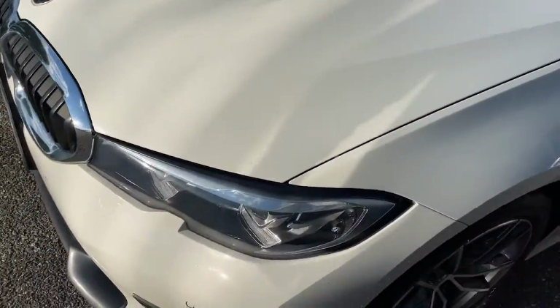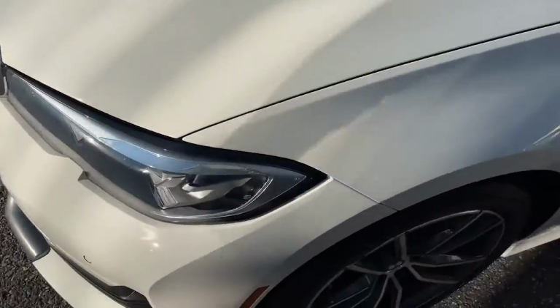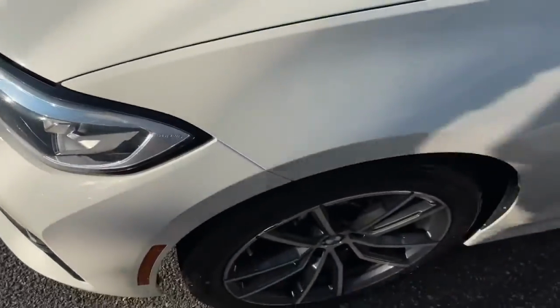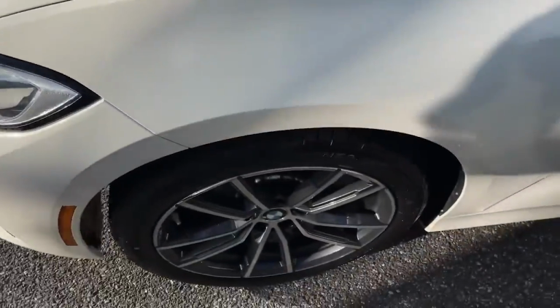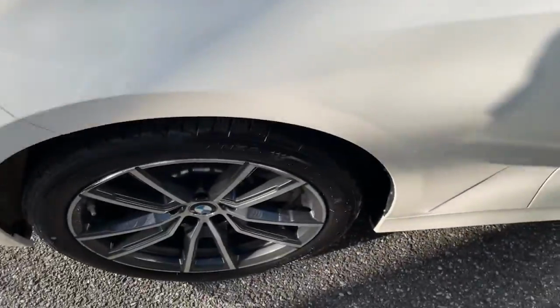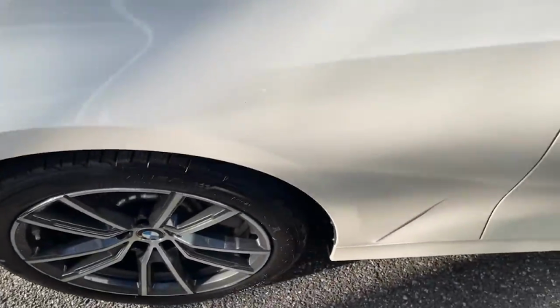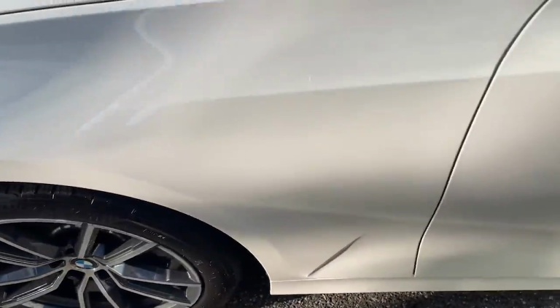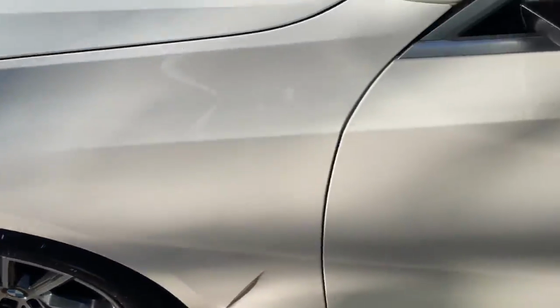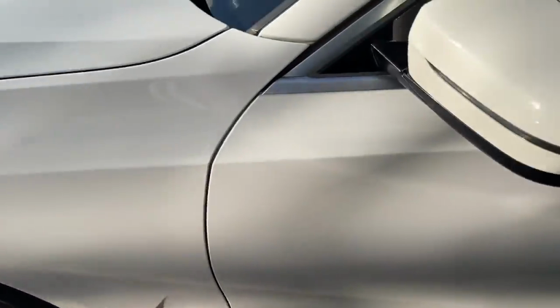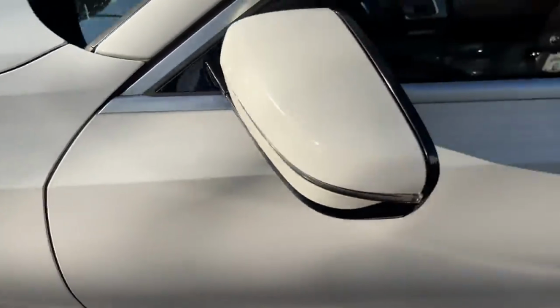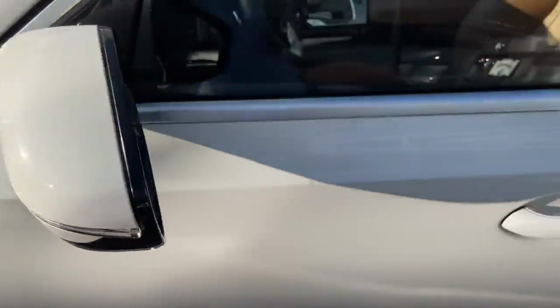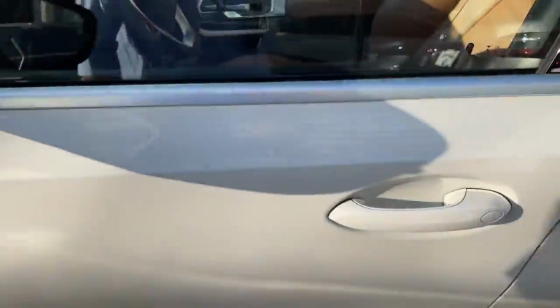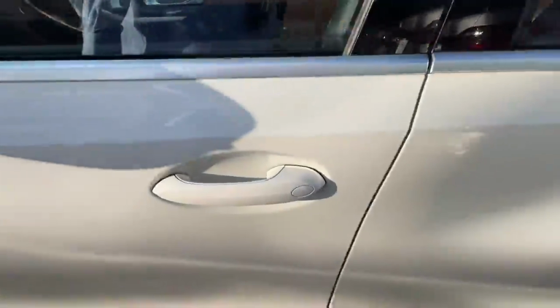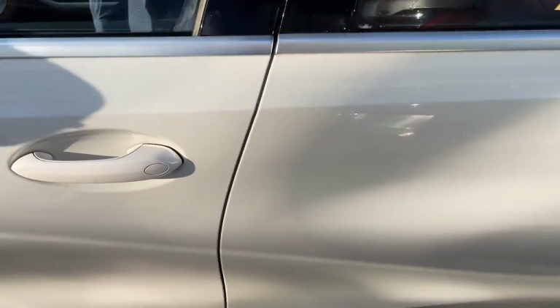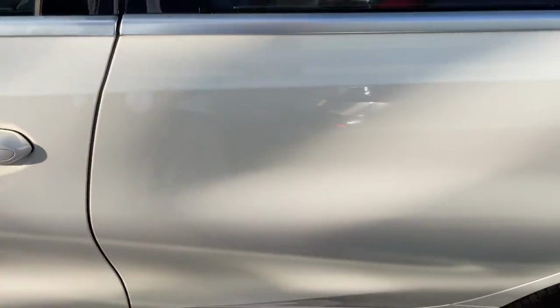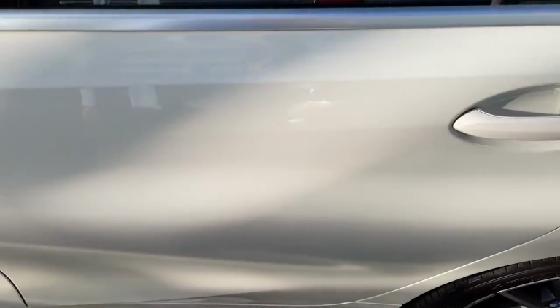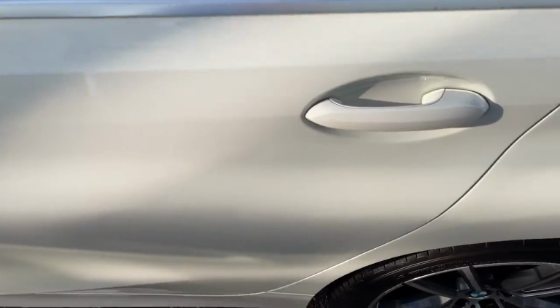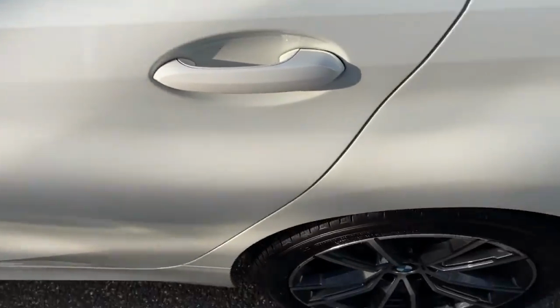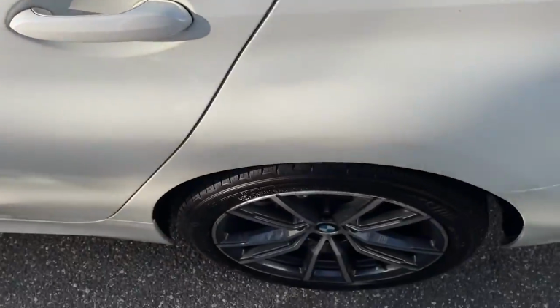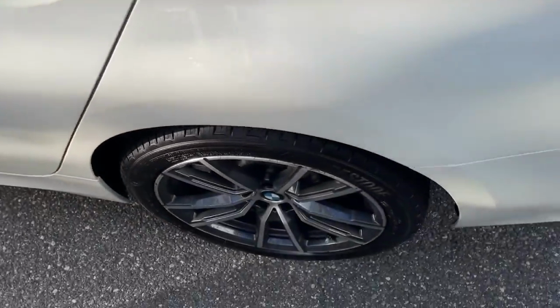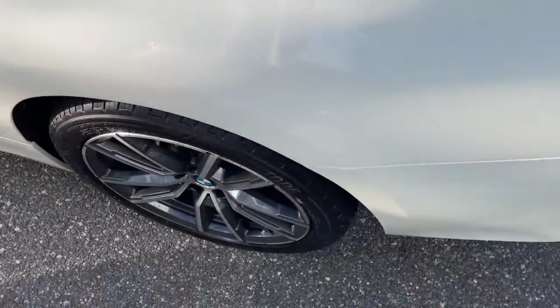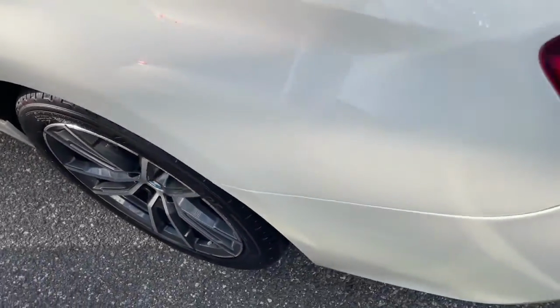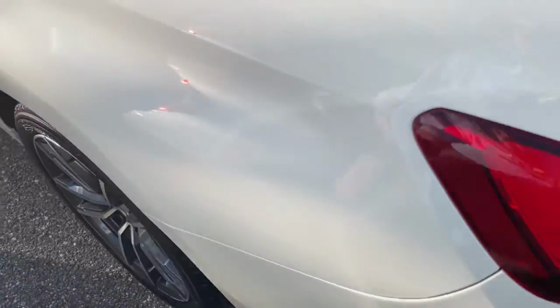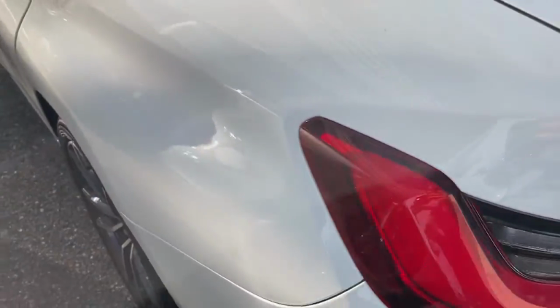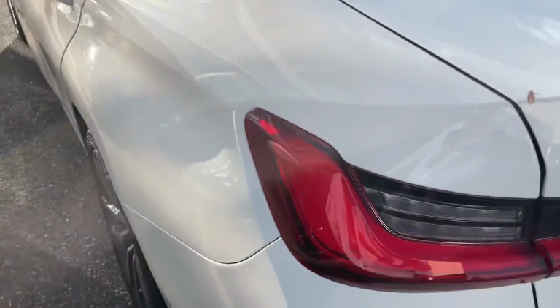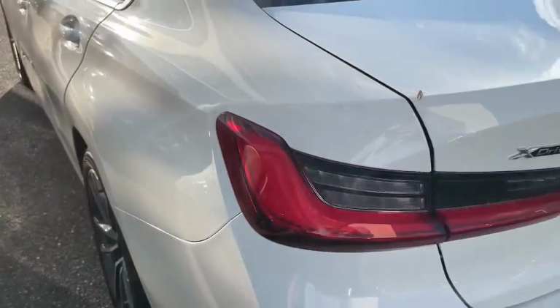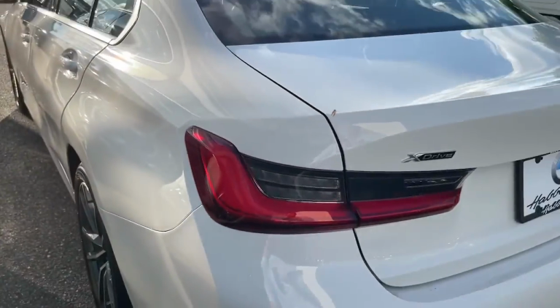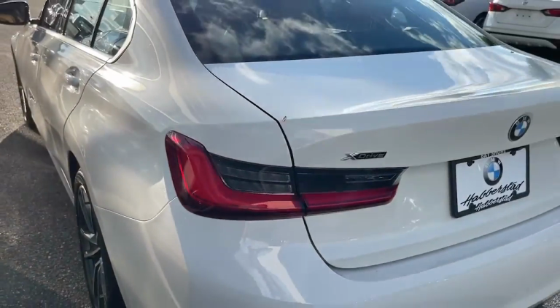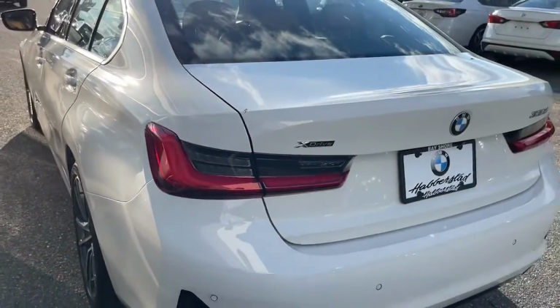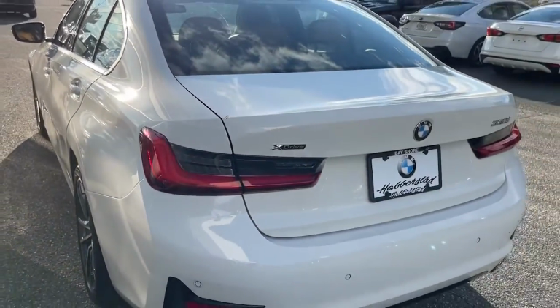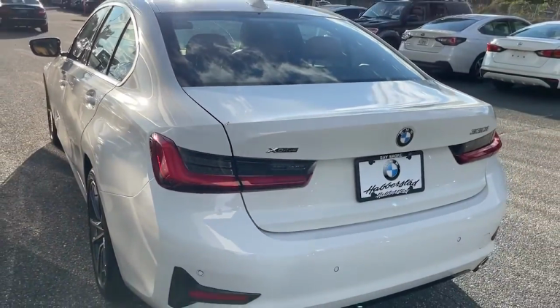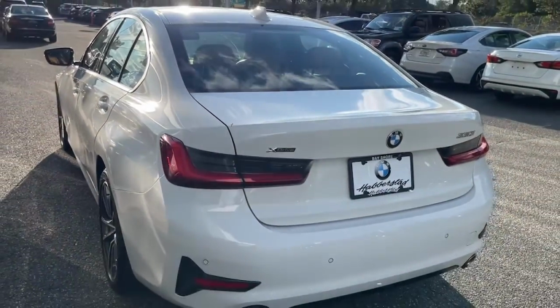The BMW 3 Series sedan: the original high-performance sports sedan that set the standard for dynamic, agile, and balanced driving.